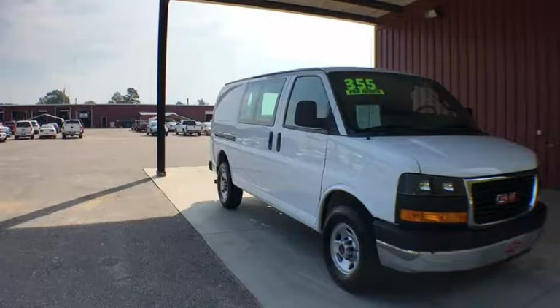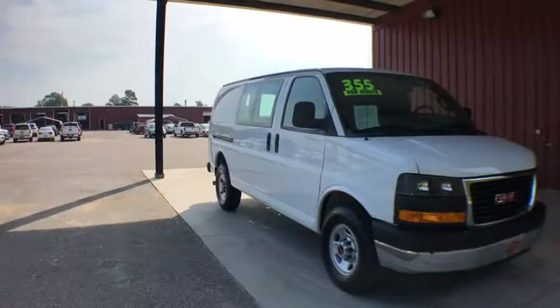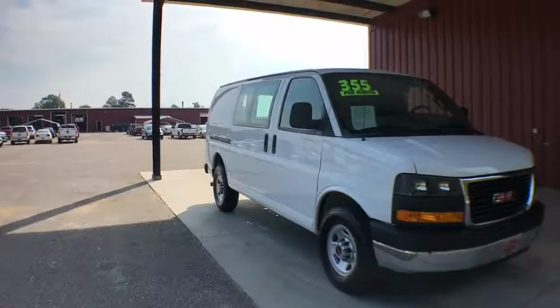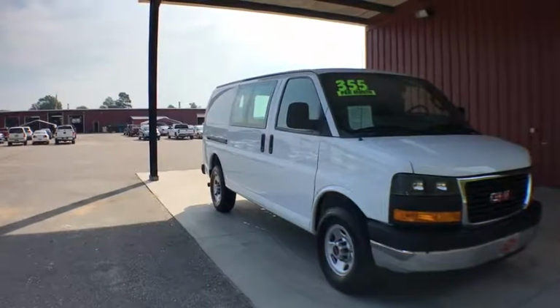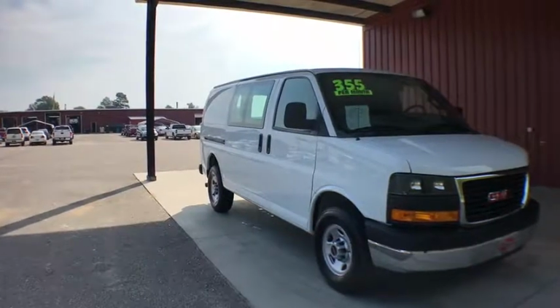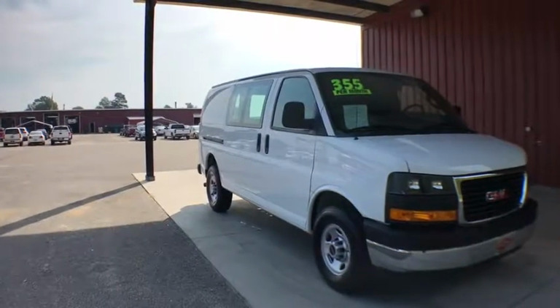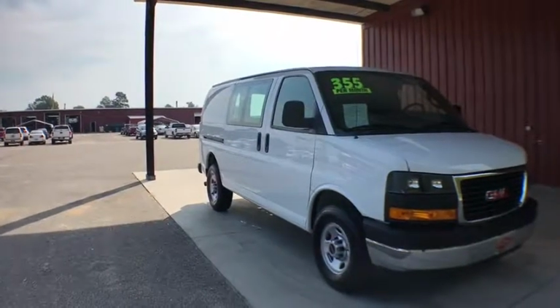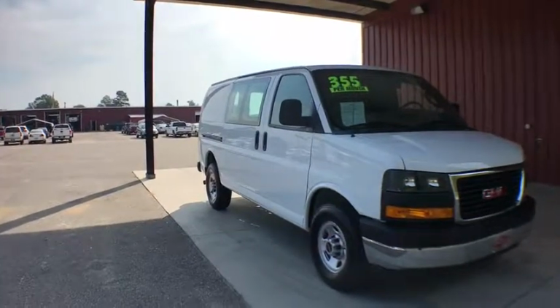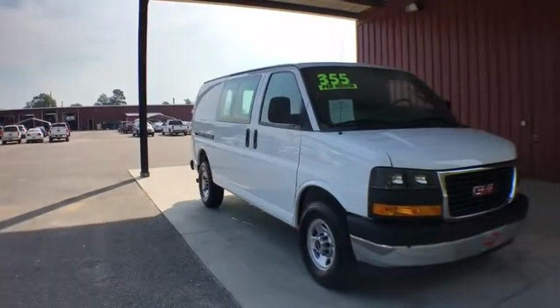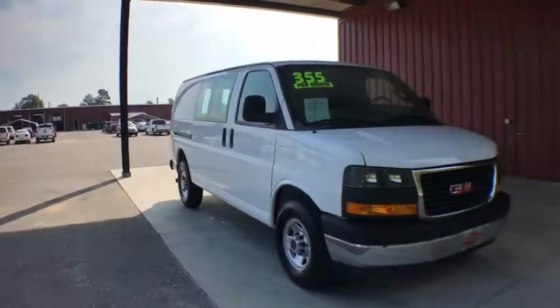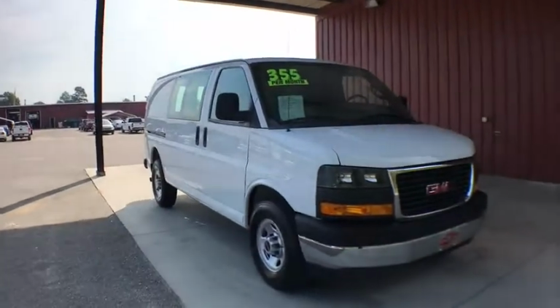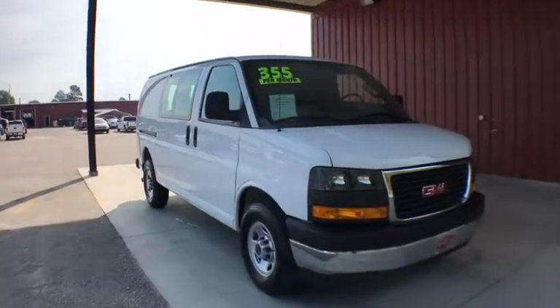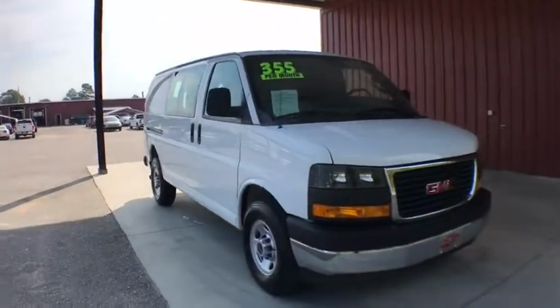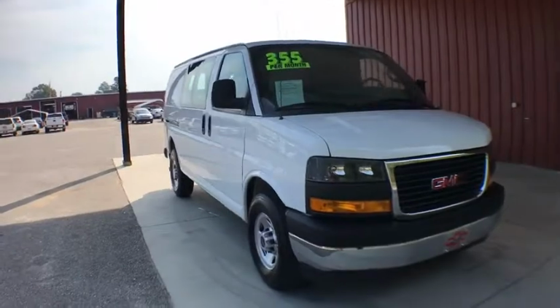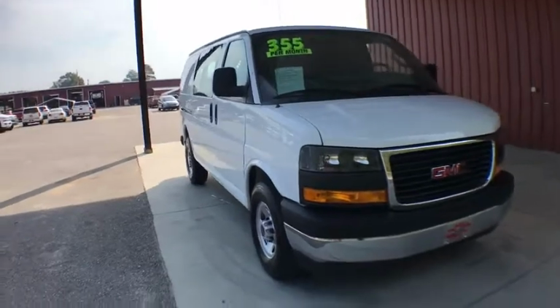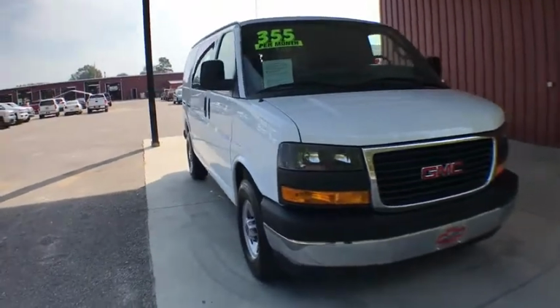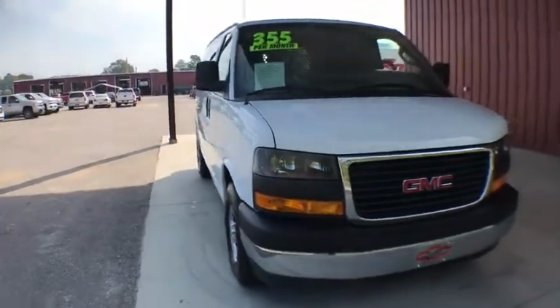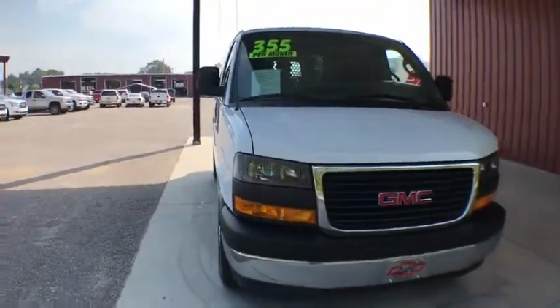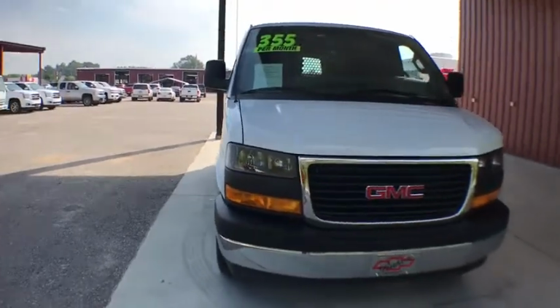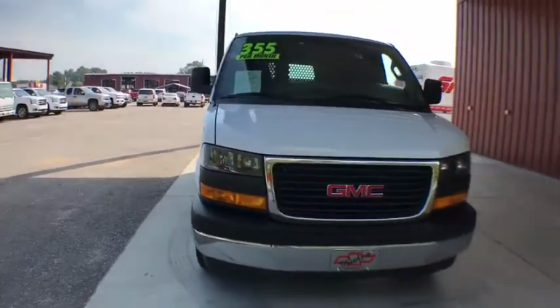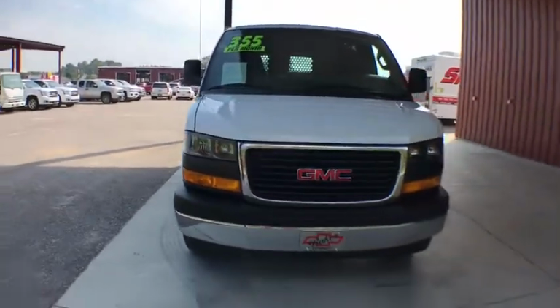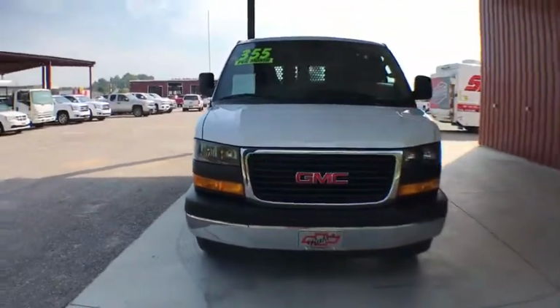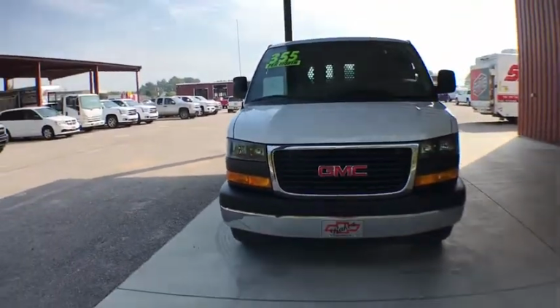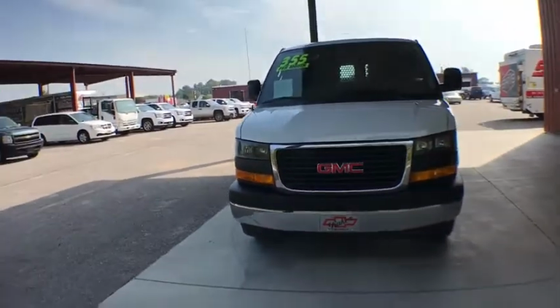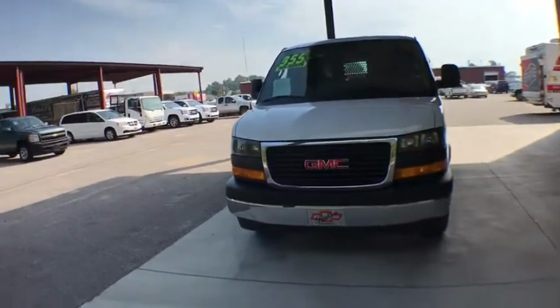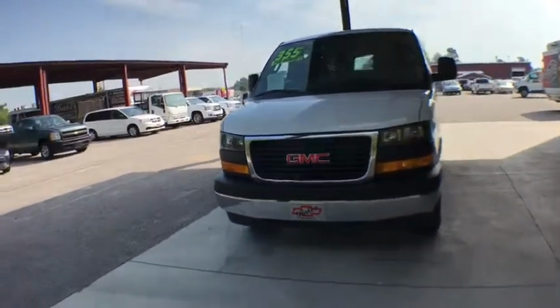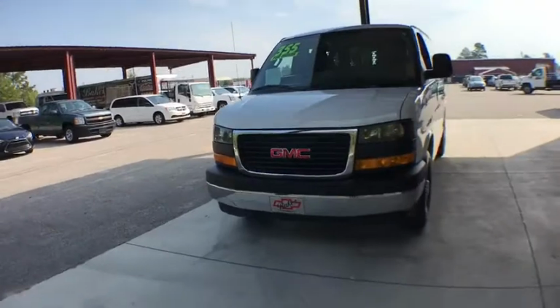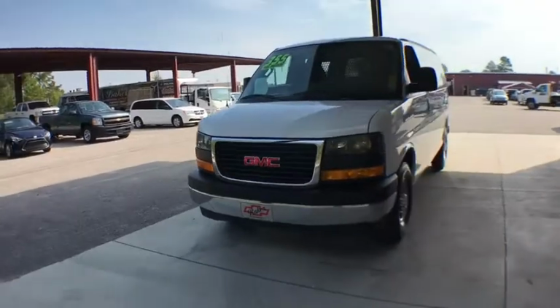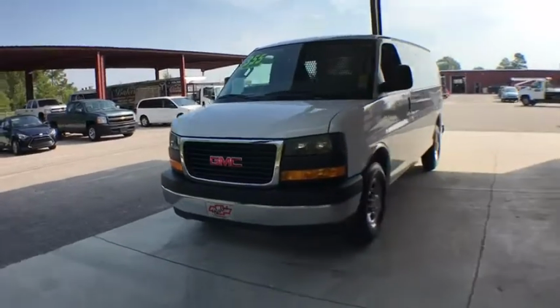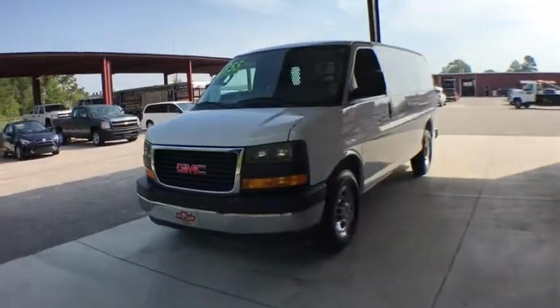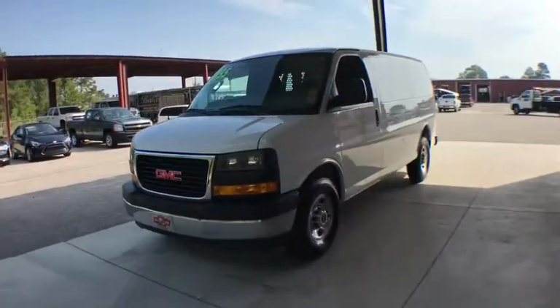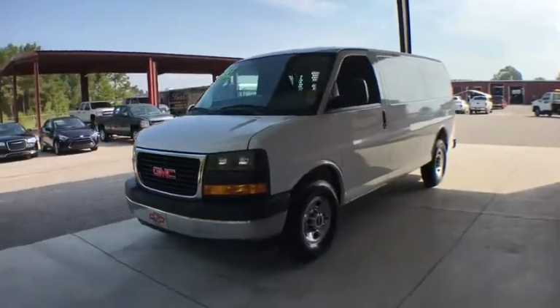We are pleased to show you the 2018 GMC Savannah Cargo. The GMC Savannah — all the cargo you can carry, at a price you can afford. This vehicle has less than 9,000 miles.